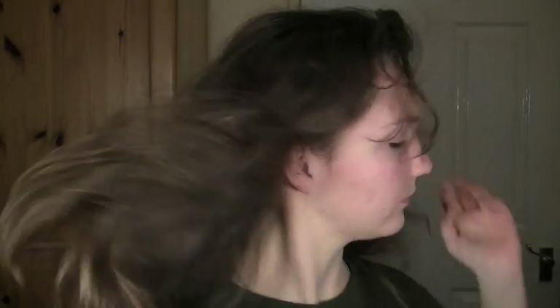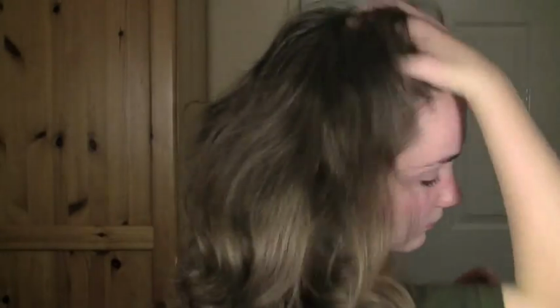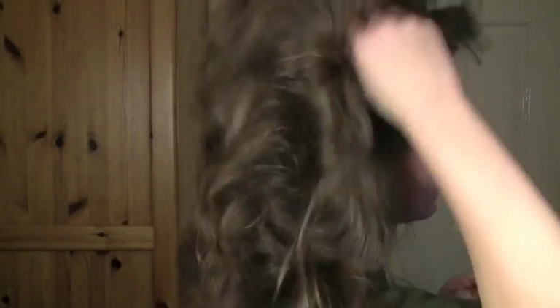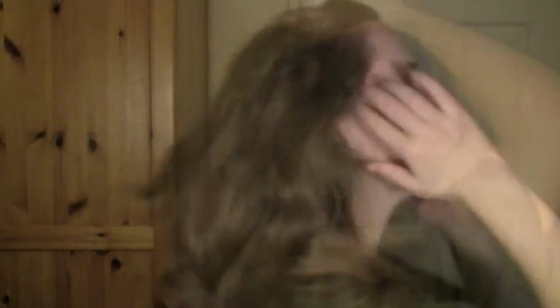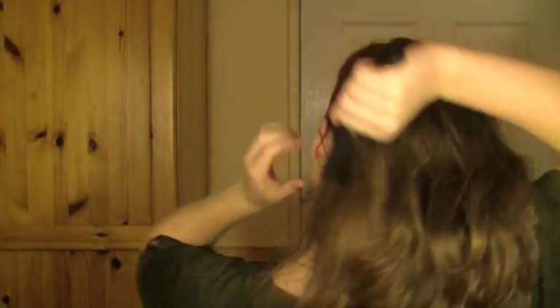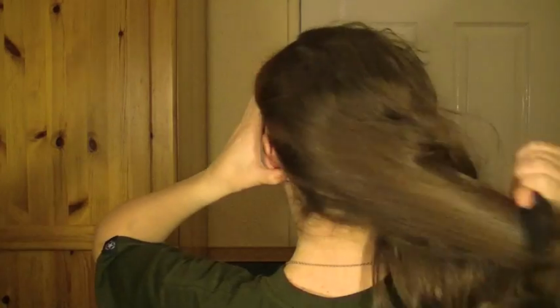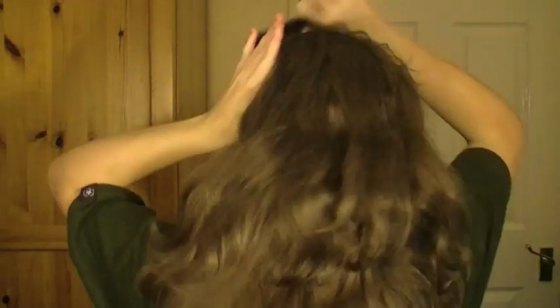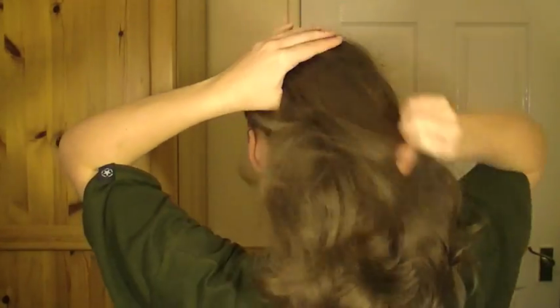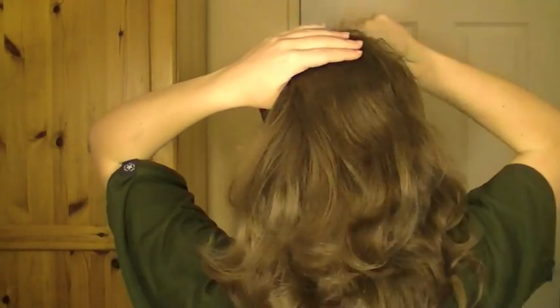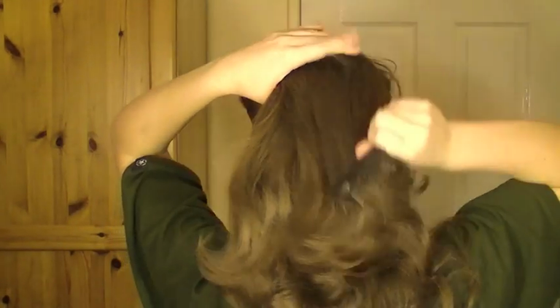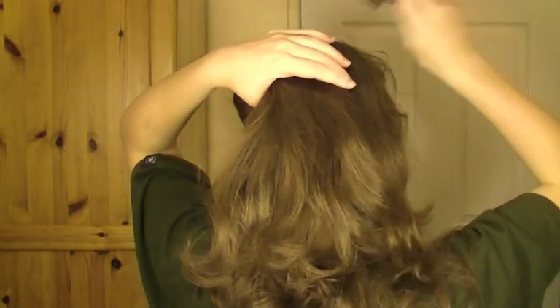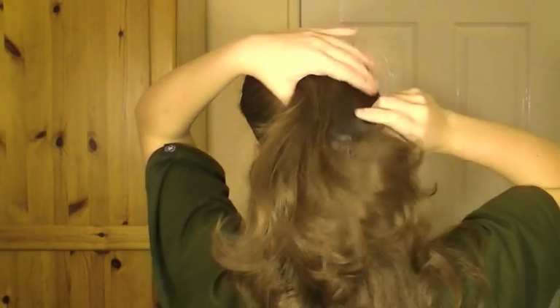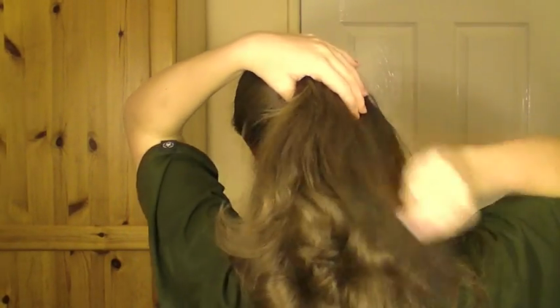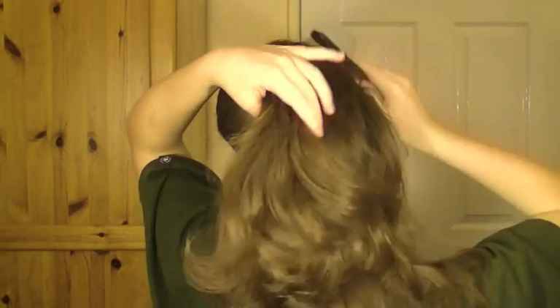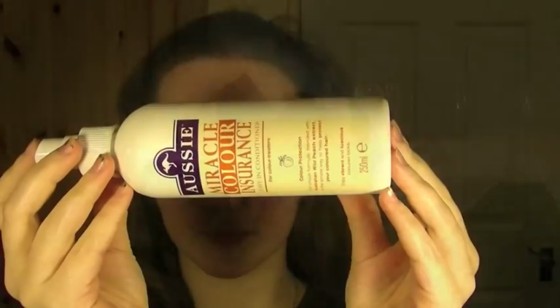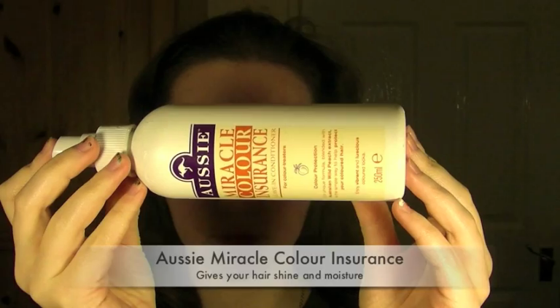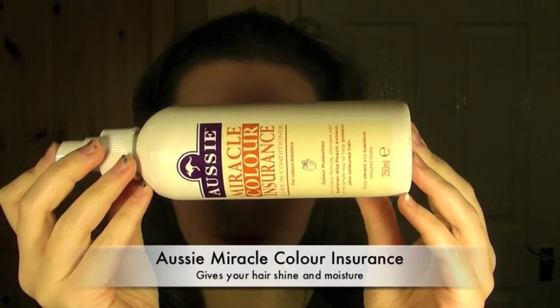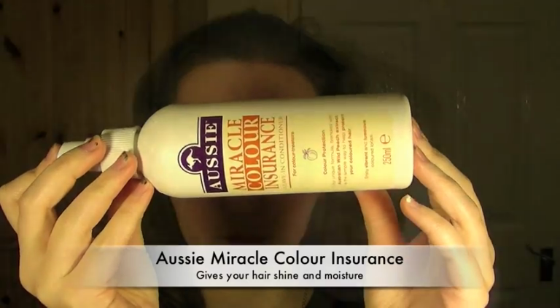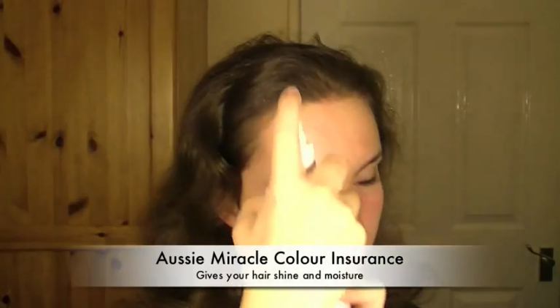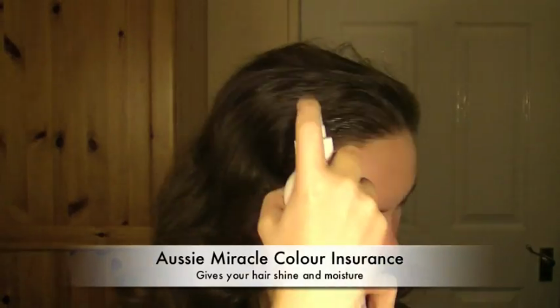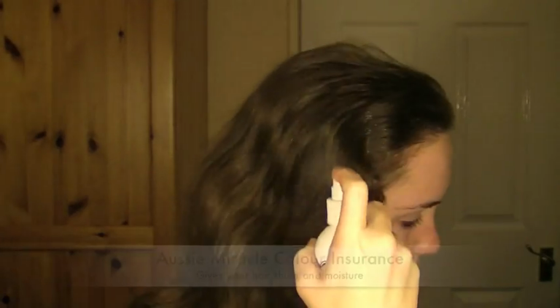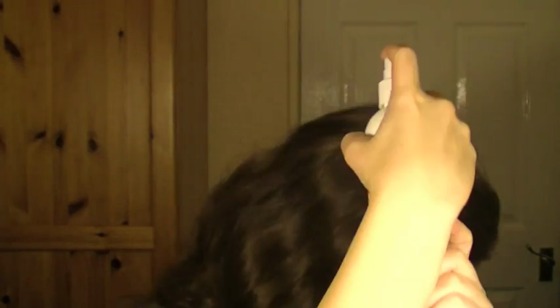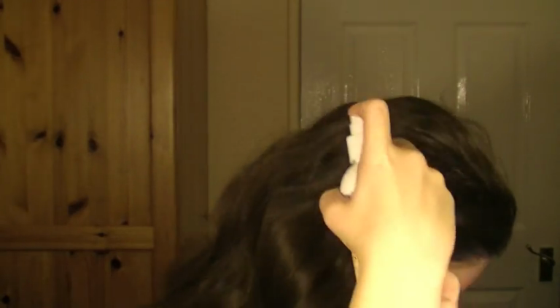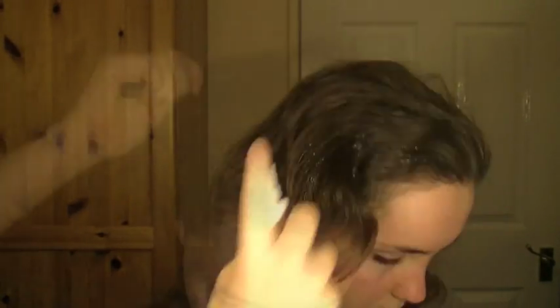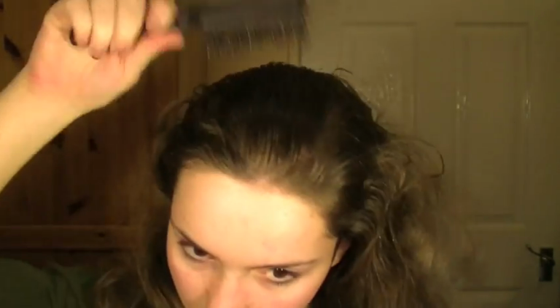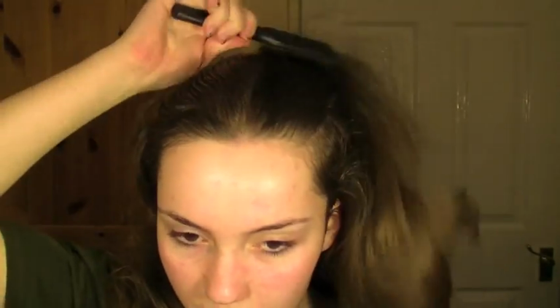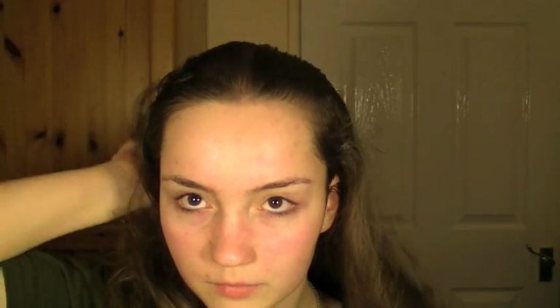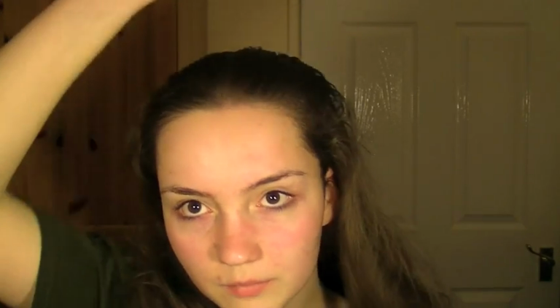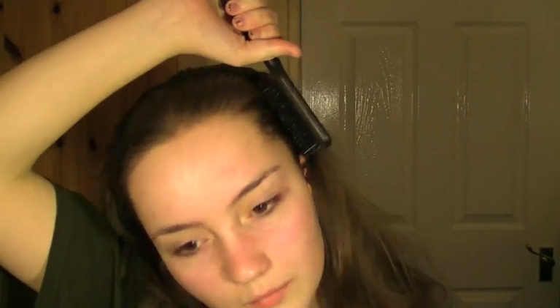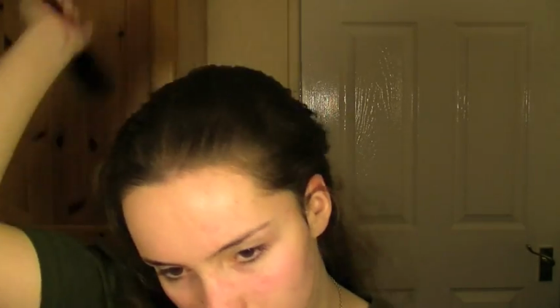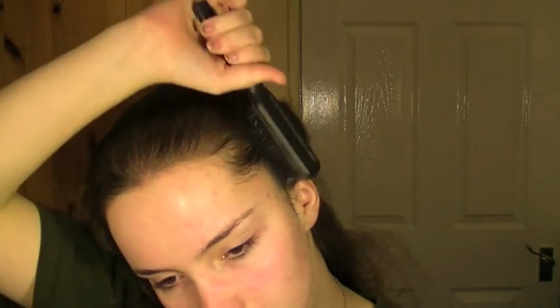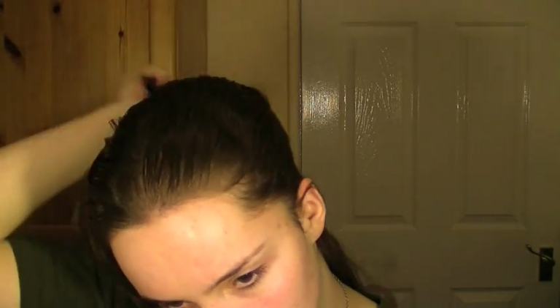First, get a brush and brush through your hair so that you don't have any knots. Next, take a leave-in conditioner and roughly spray it through your hair so that there wouldn't be any knots, and also it would ensure that none of your hair went frizzy like it normally does with this kind of hairstyle.